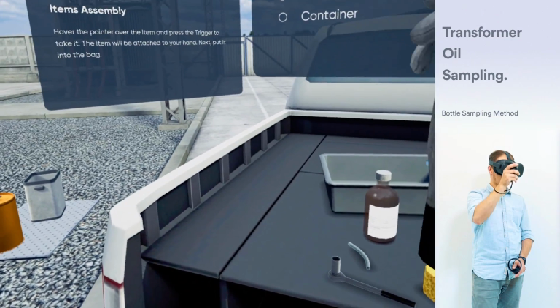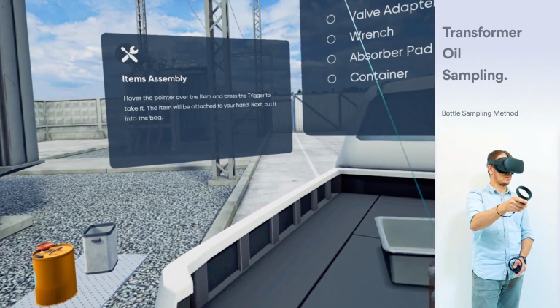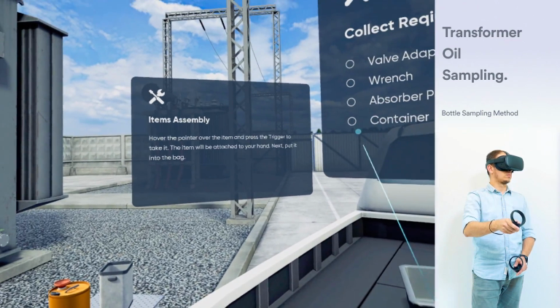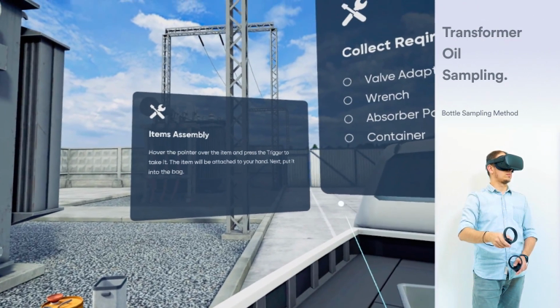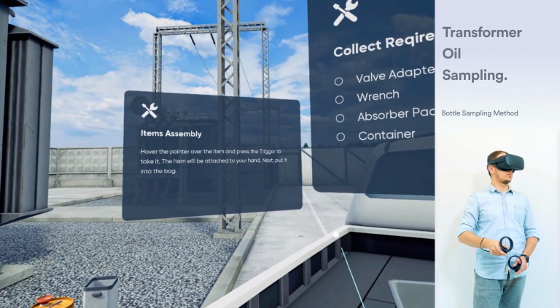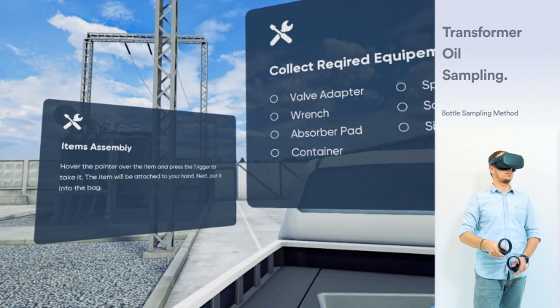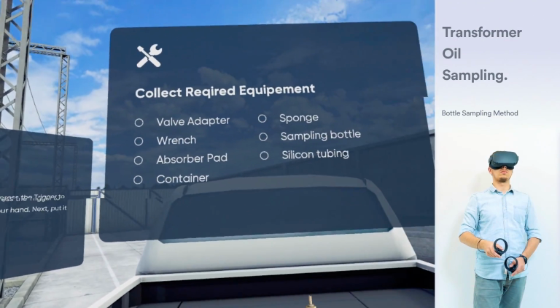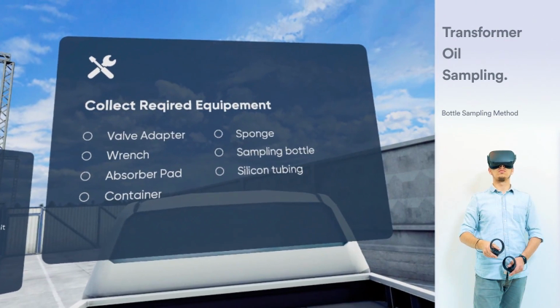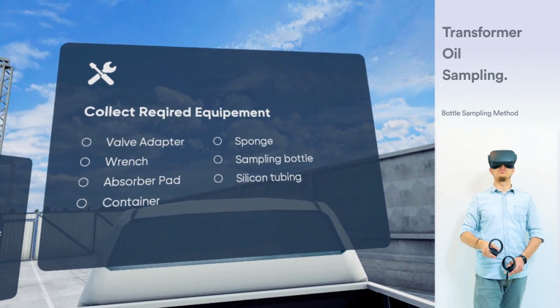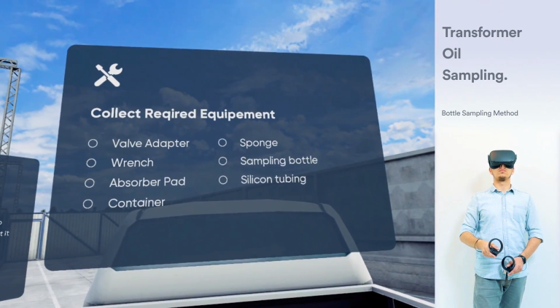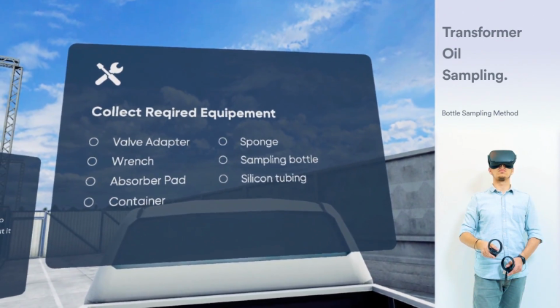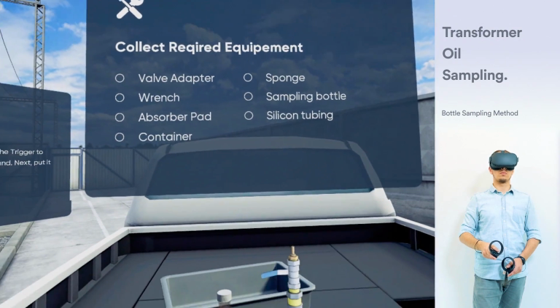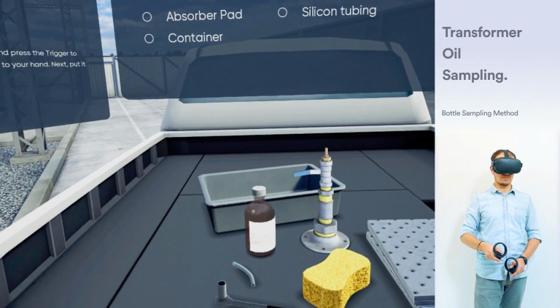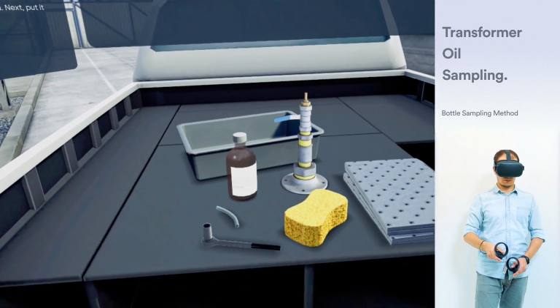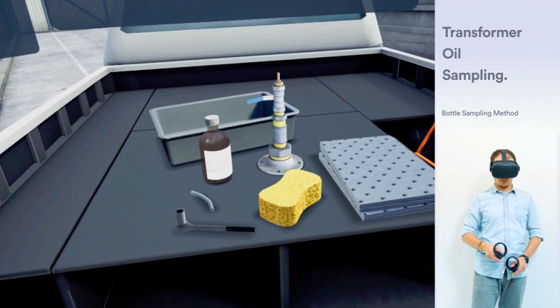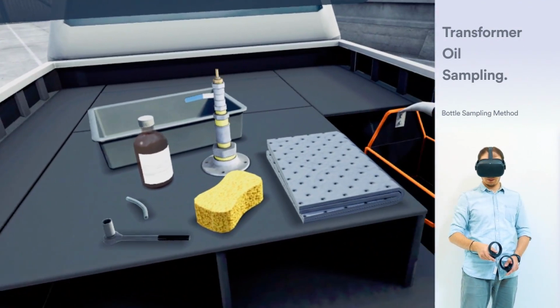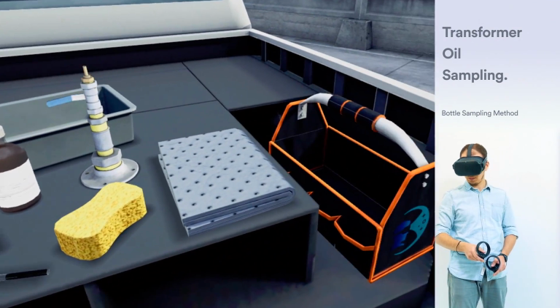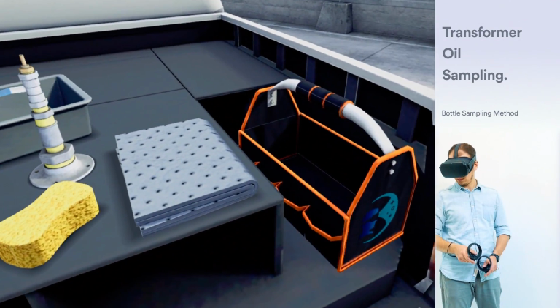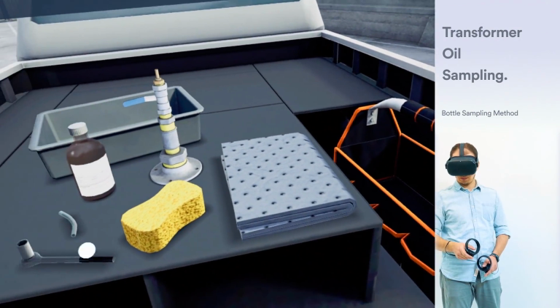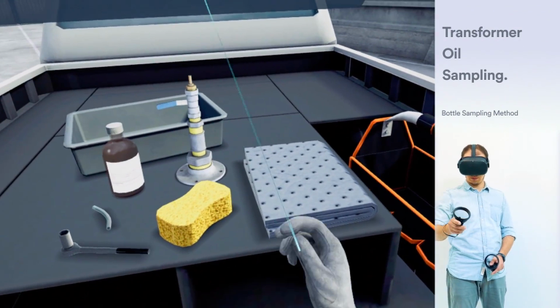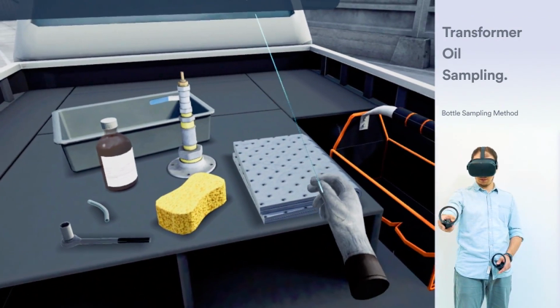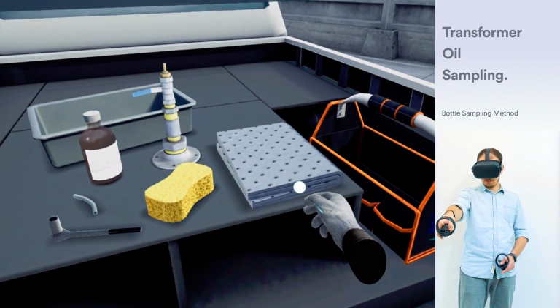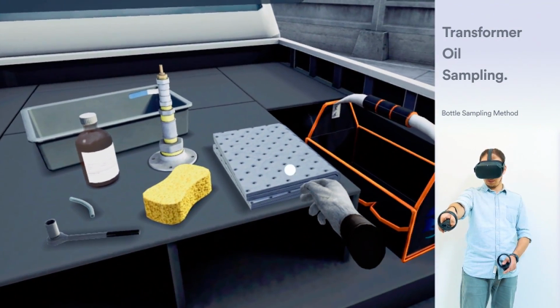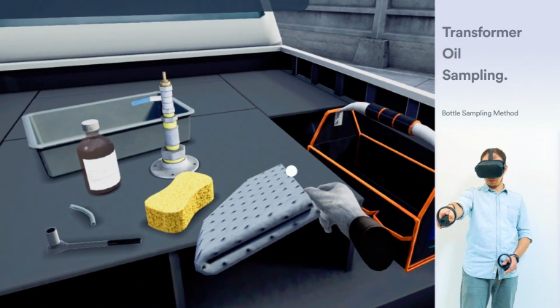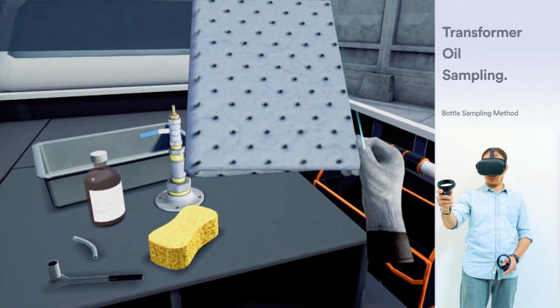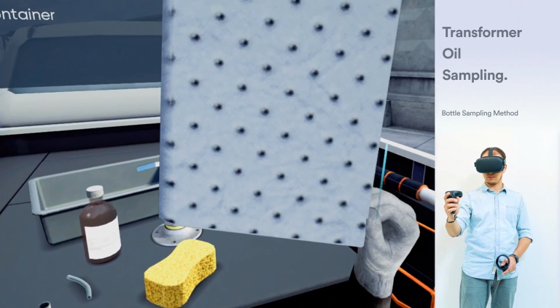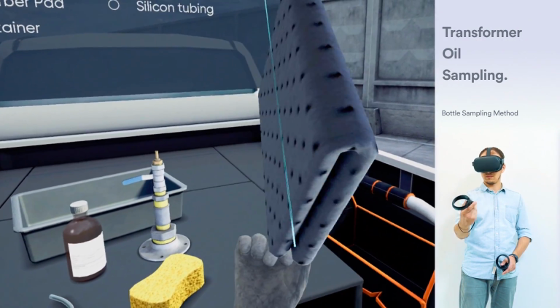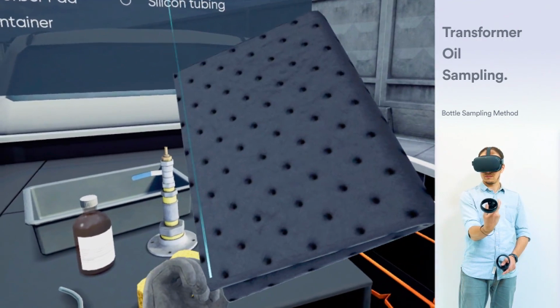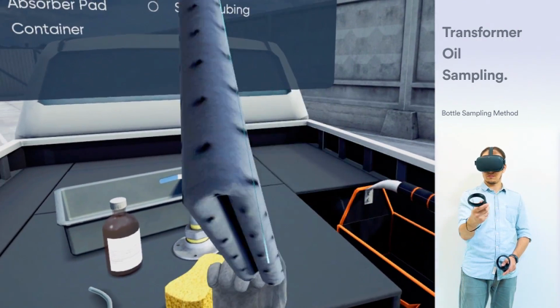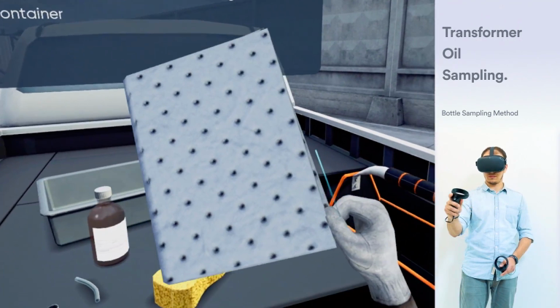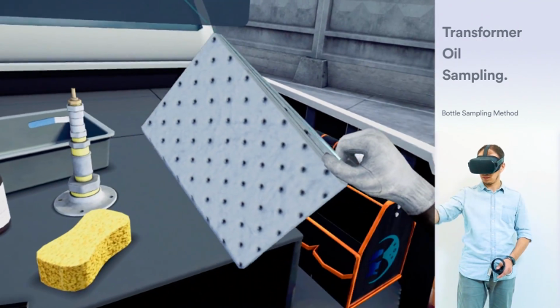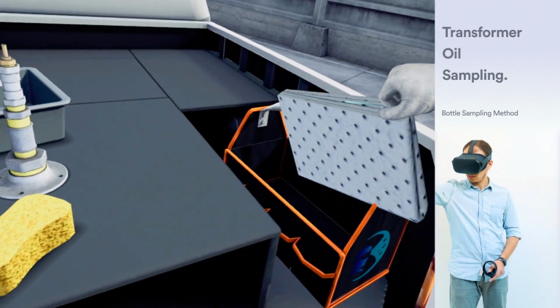Collect required equipment: a valve adapter, a wrench, an absorber pad, a container, a sponge, a sampling bottle, and a silicon tubing. Hover the pointer over the item and press the trigger to take it.